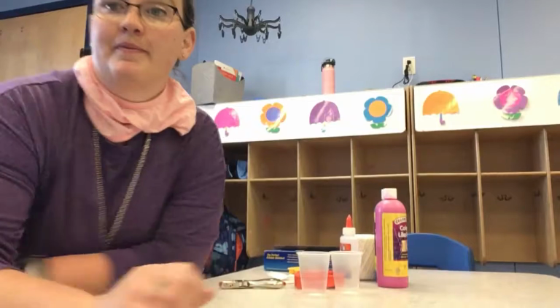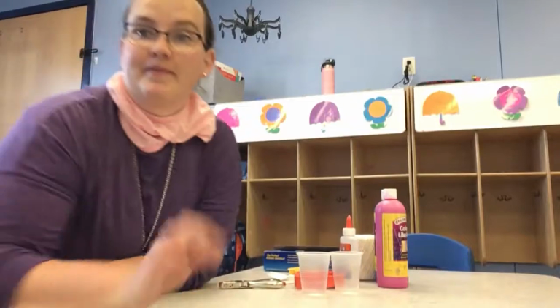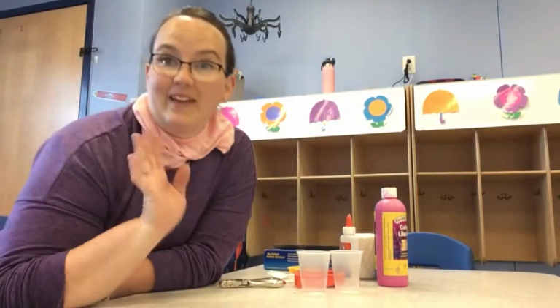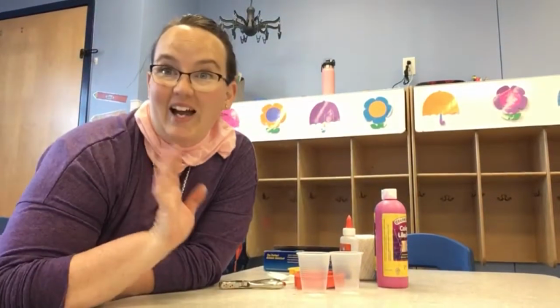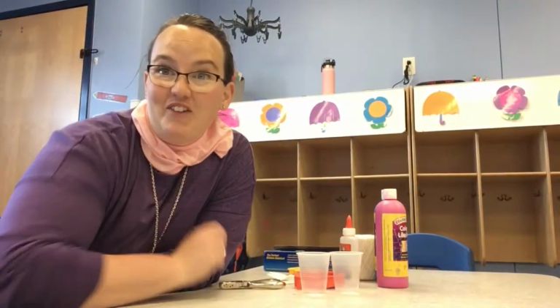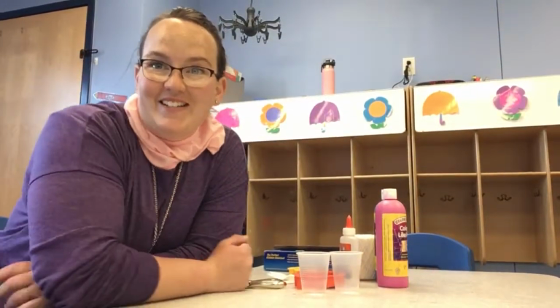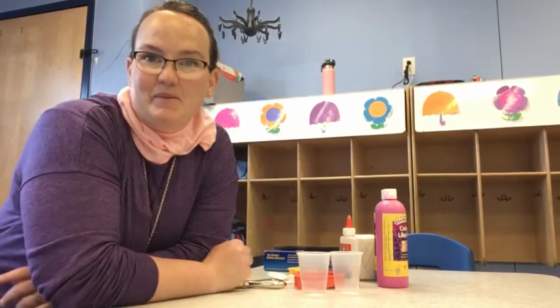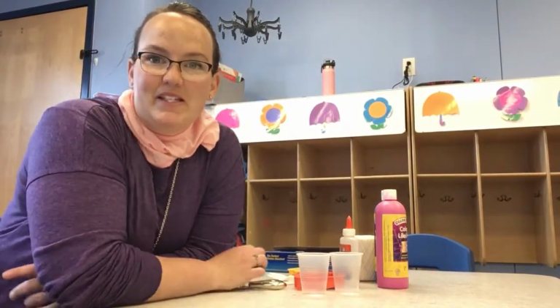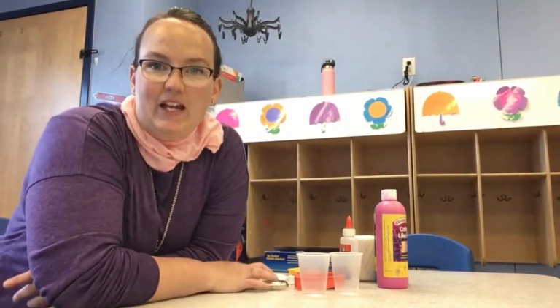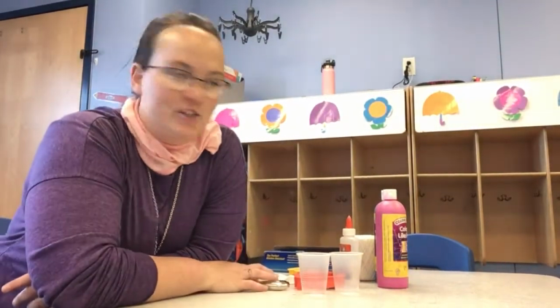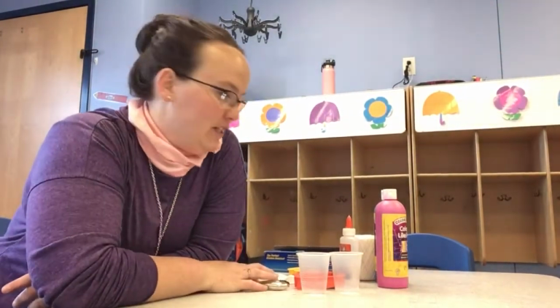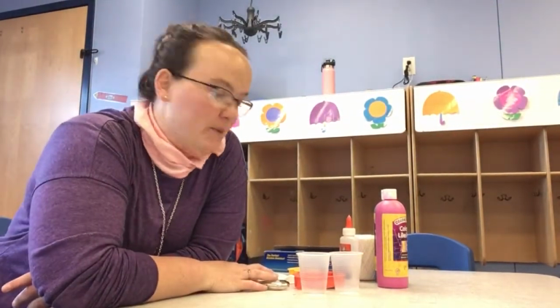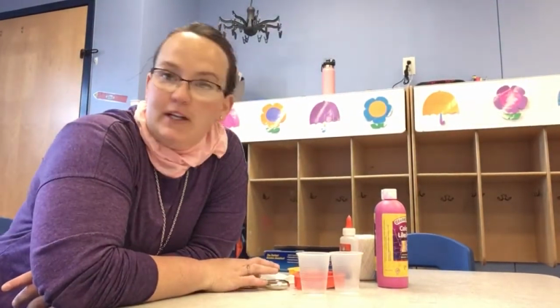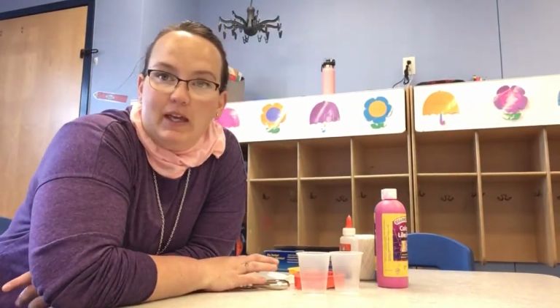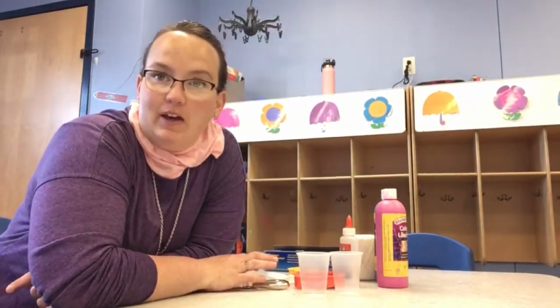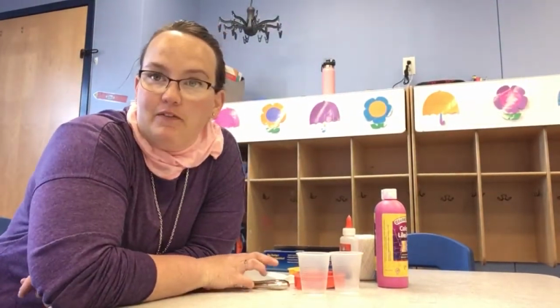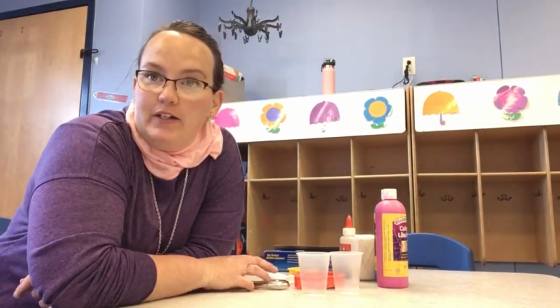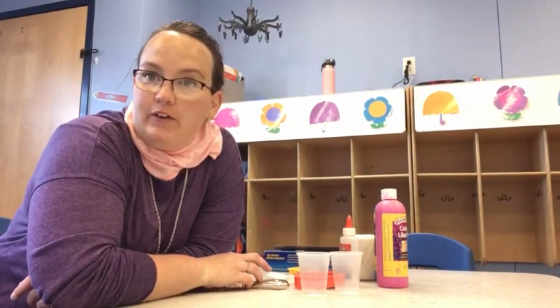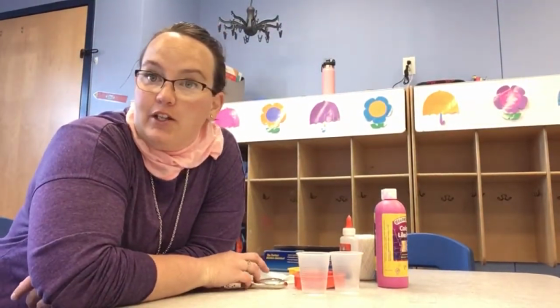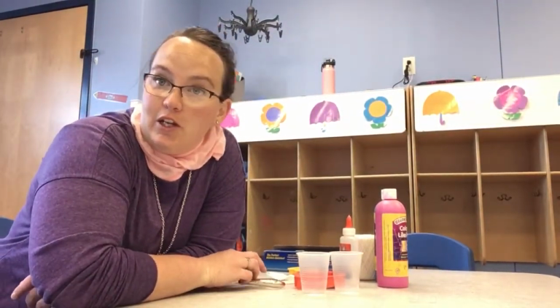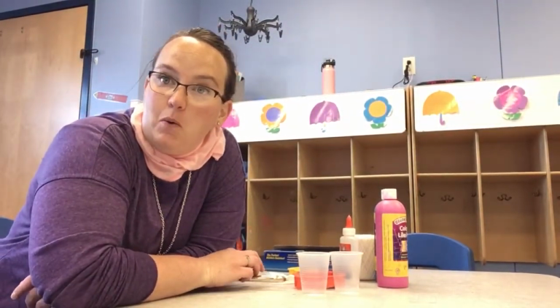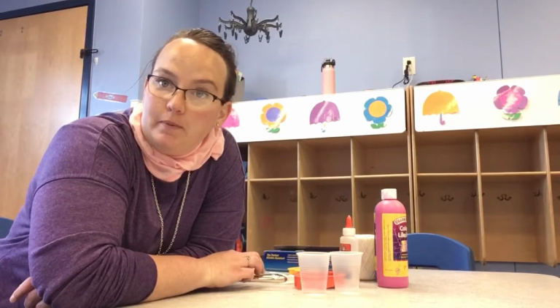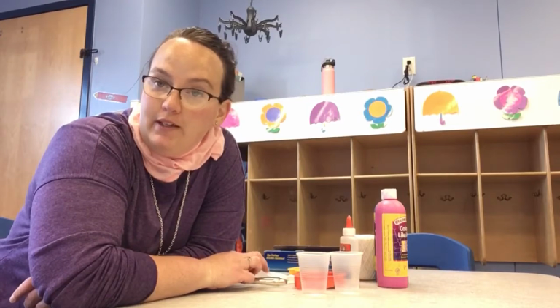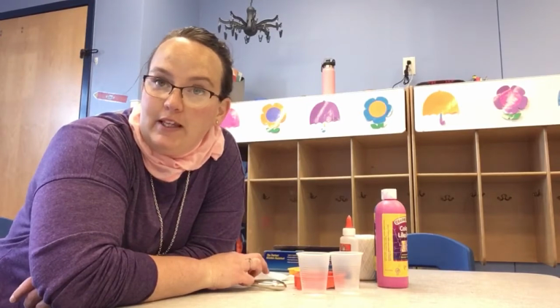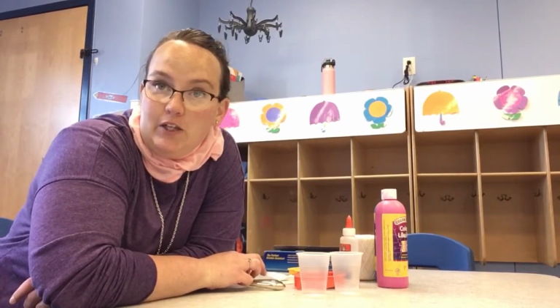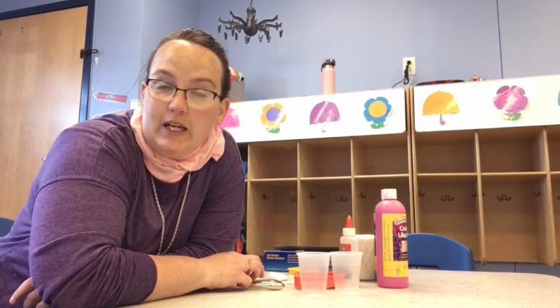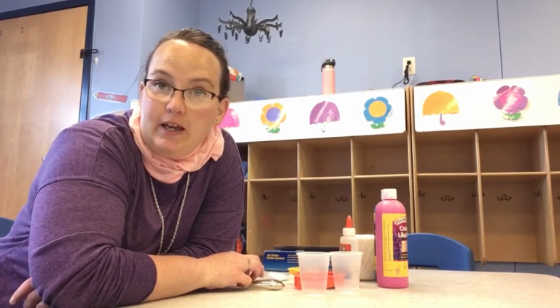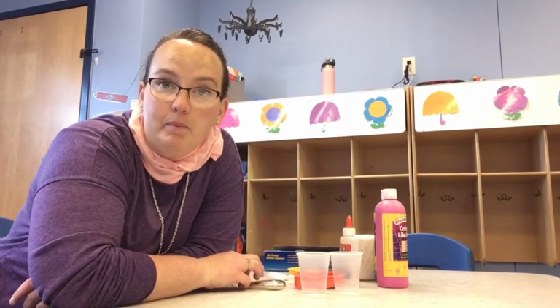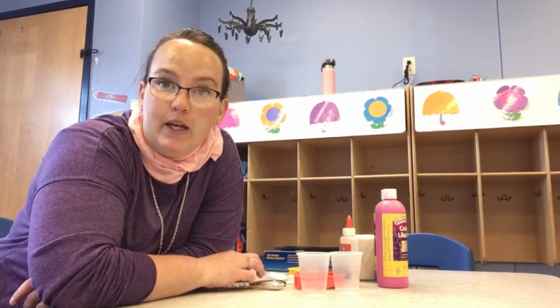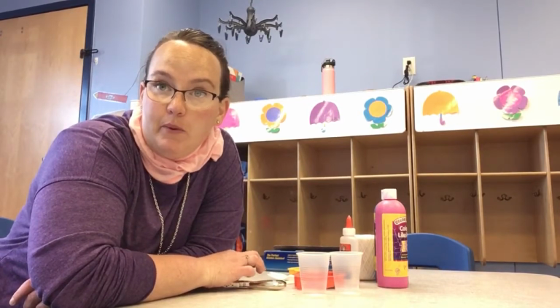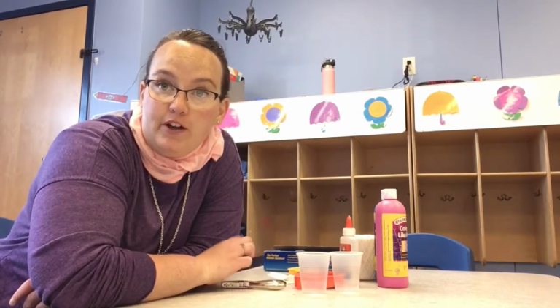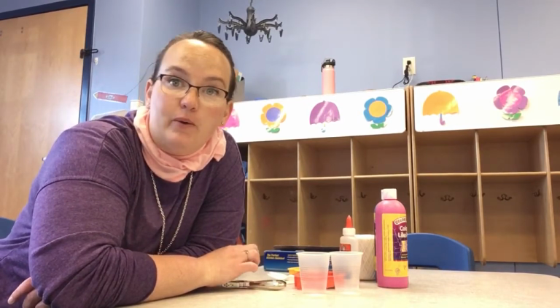Hi friends, it's Miss Nay. So today we're going to make a fun decoration ornament thing that you can hang up anywhere in your house.